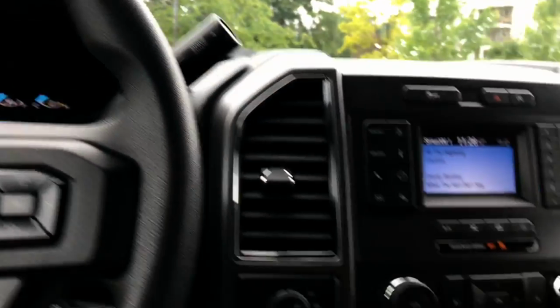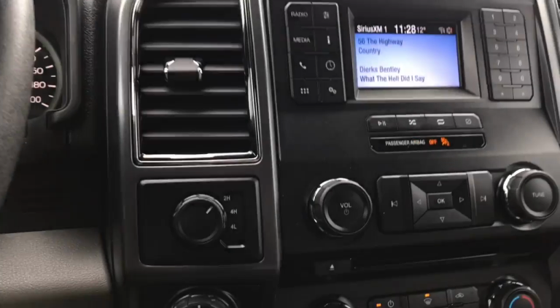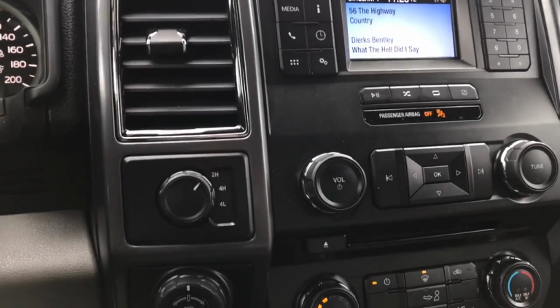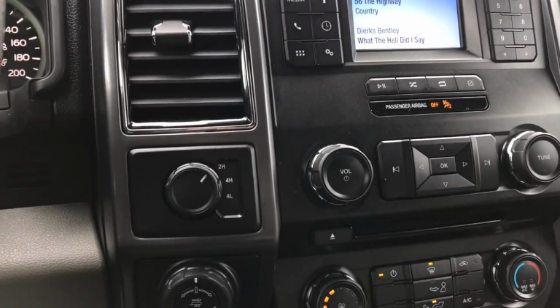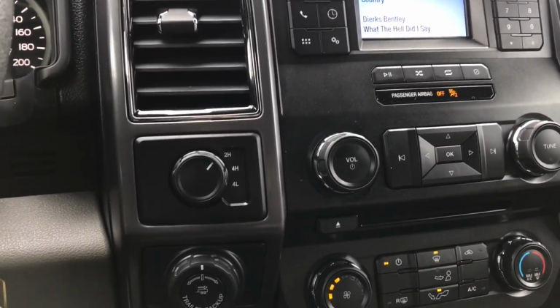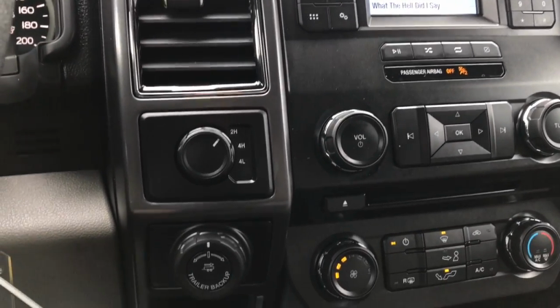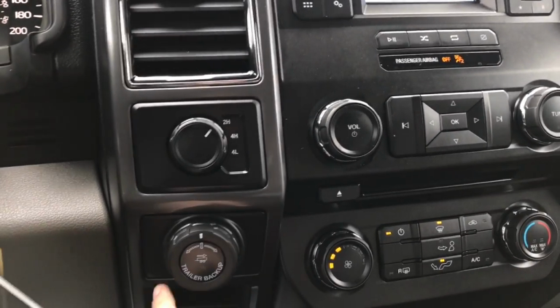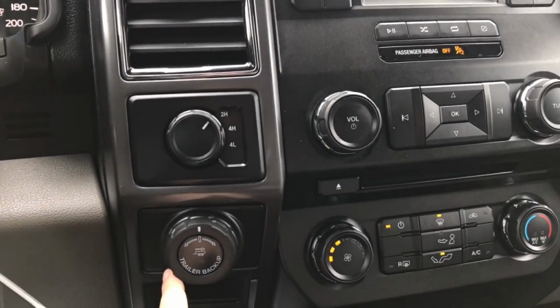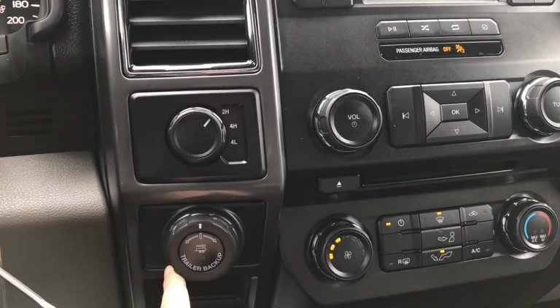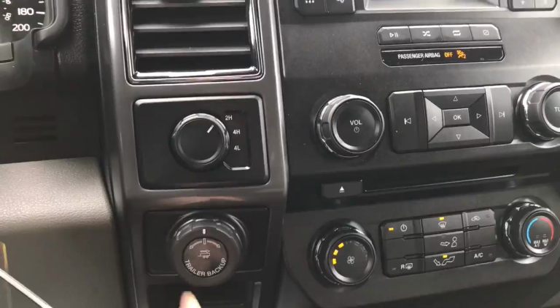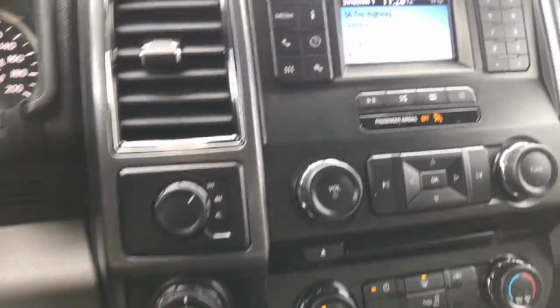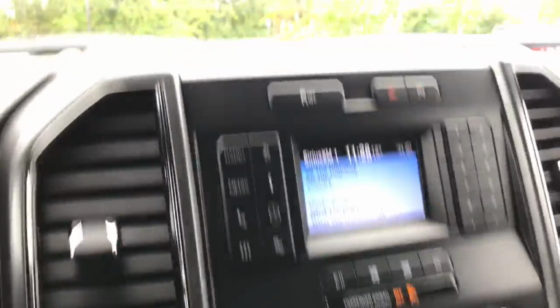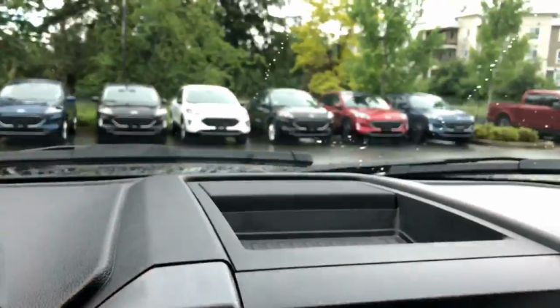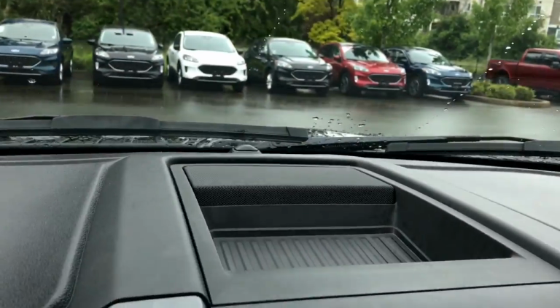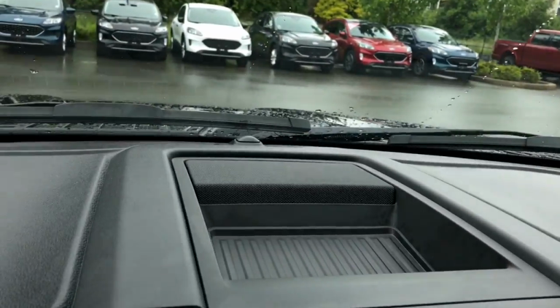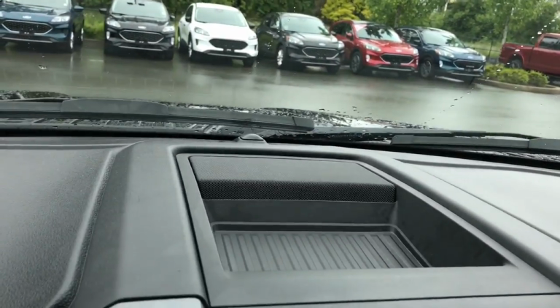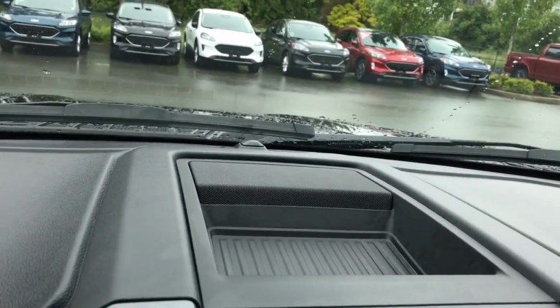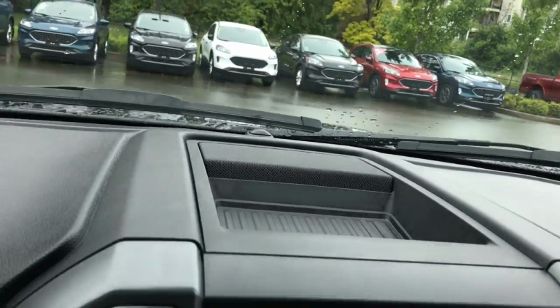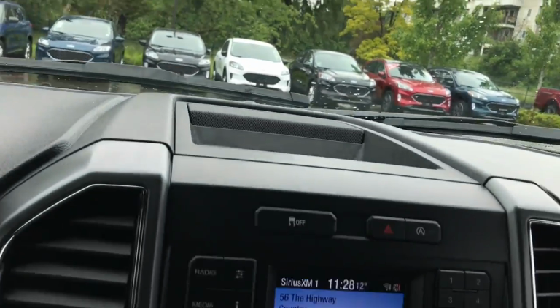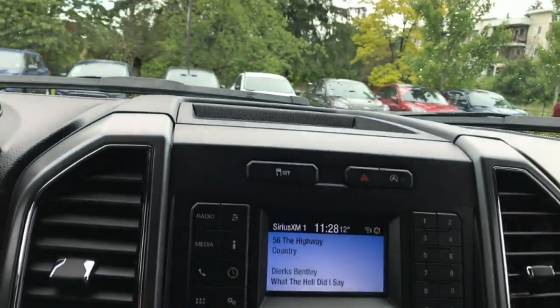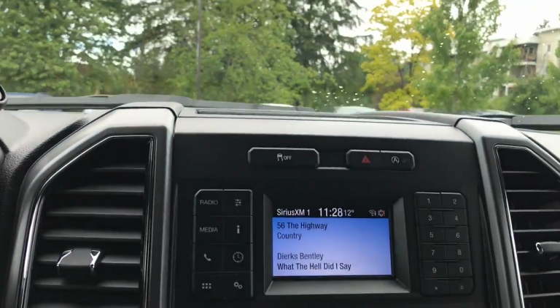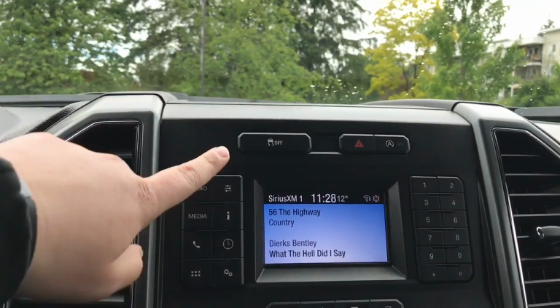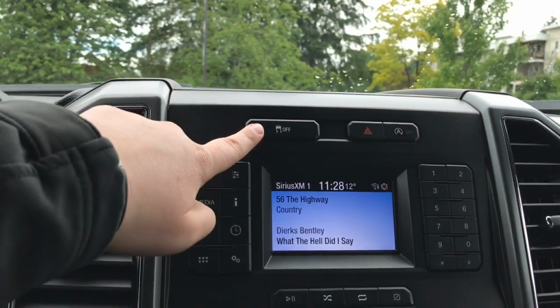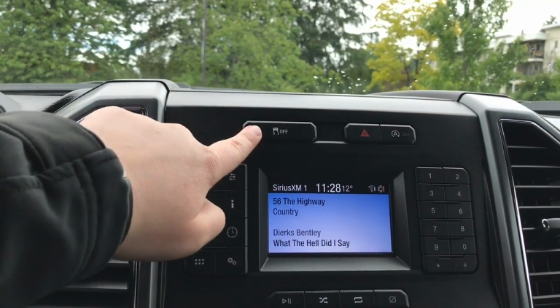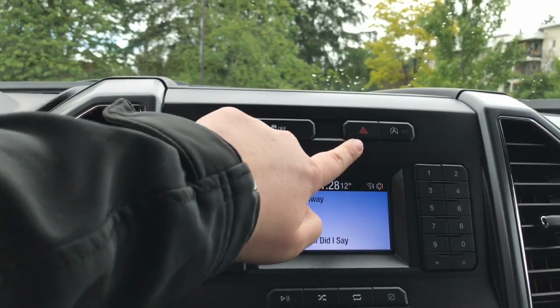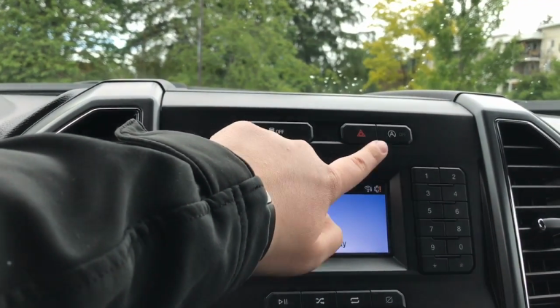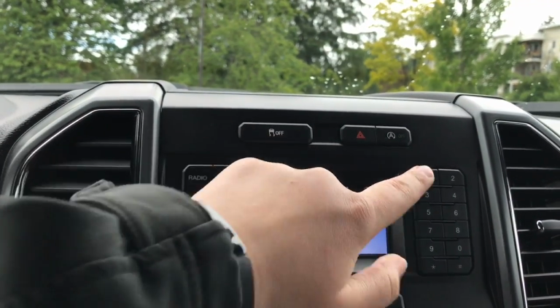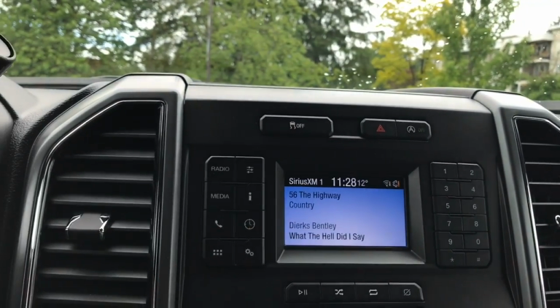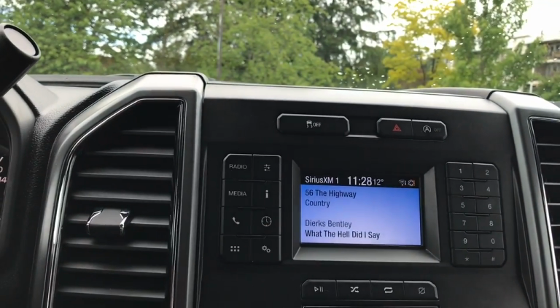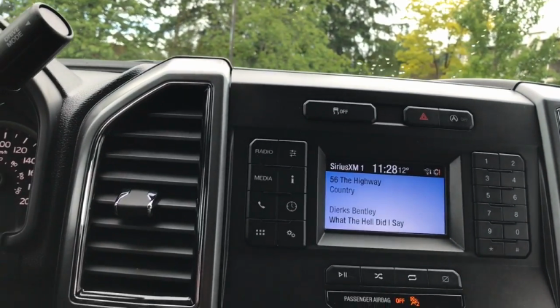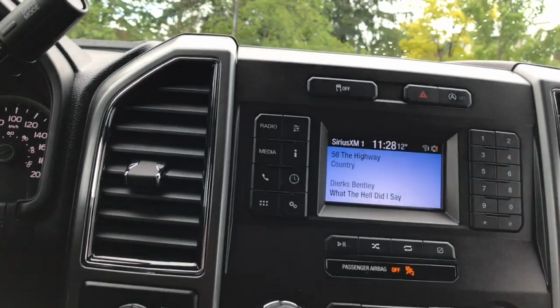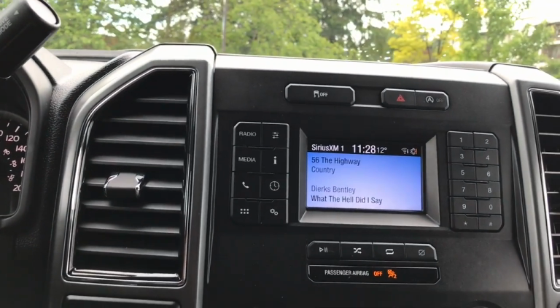To the right-hand side of the steering wheel, you have your 4x4 as well as pro trailer backup. On top of the media center, you've got a speaker as well as a bit of a cubby space. You also have your traction control, hazard lights, as well as the auto start-stop to reduce idling.